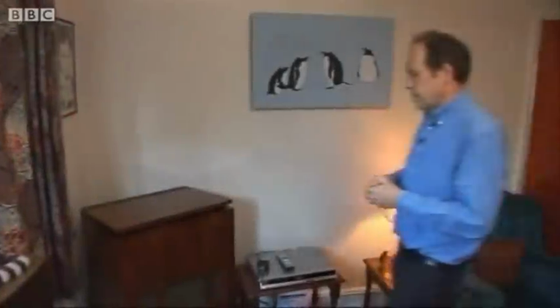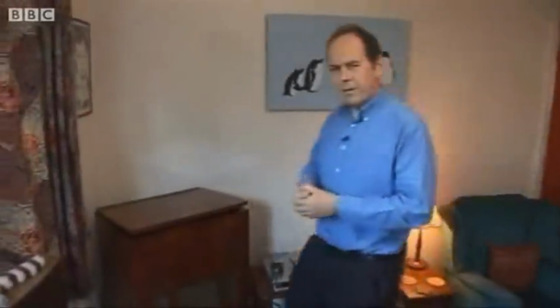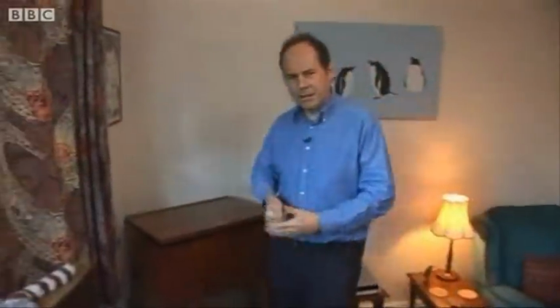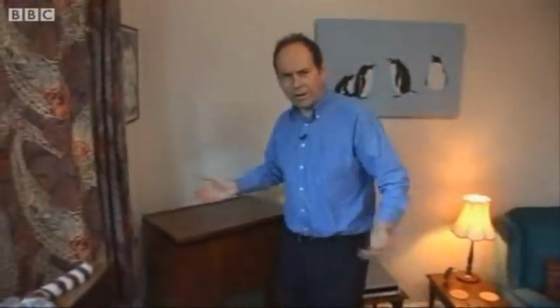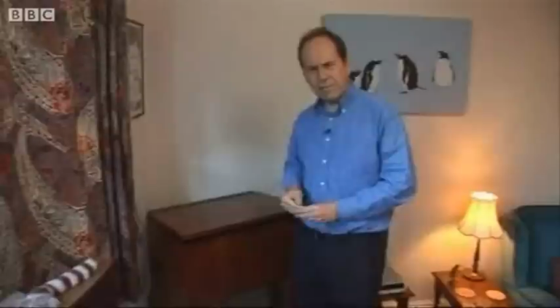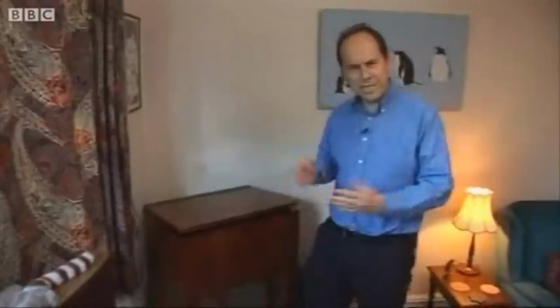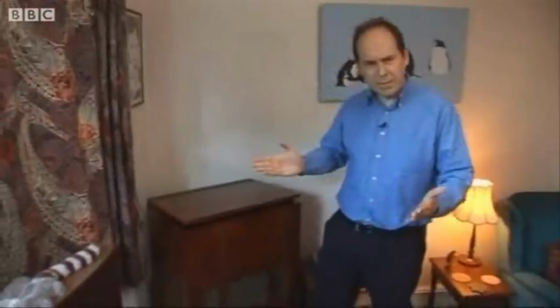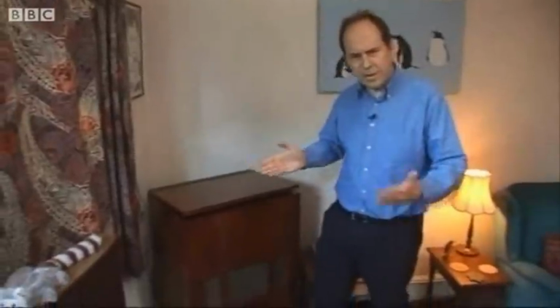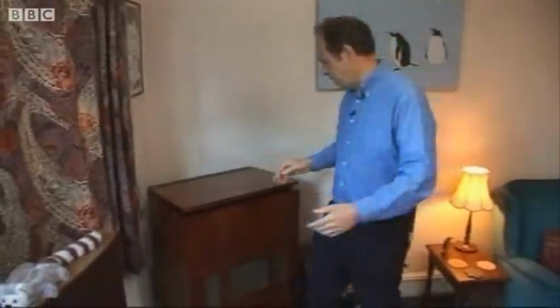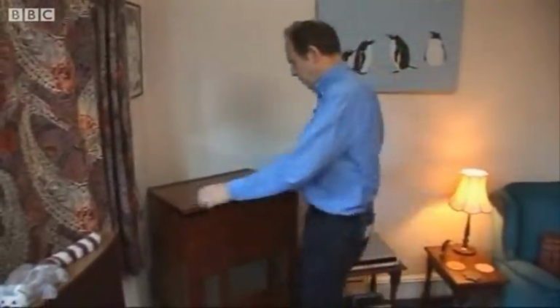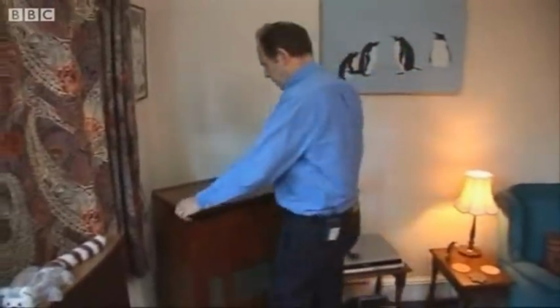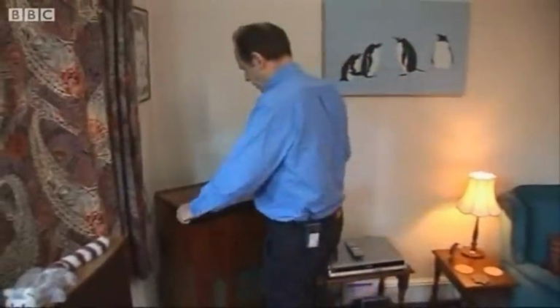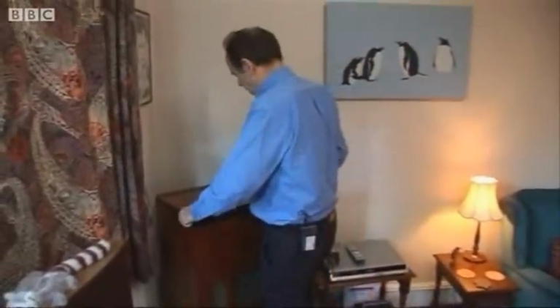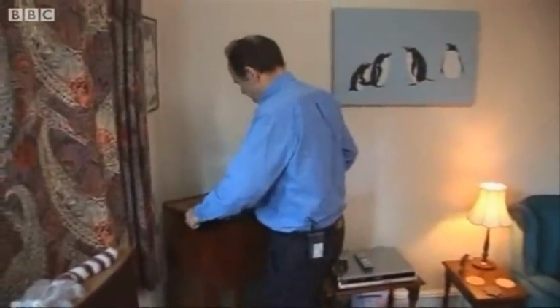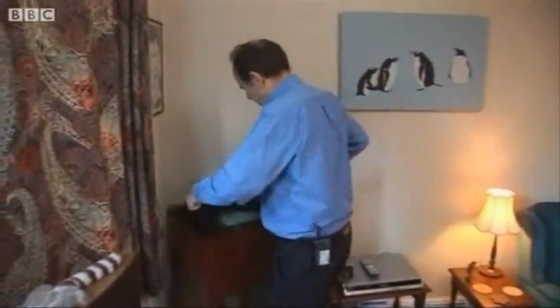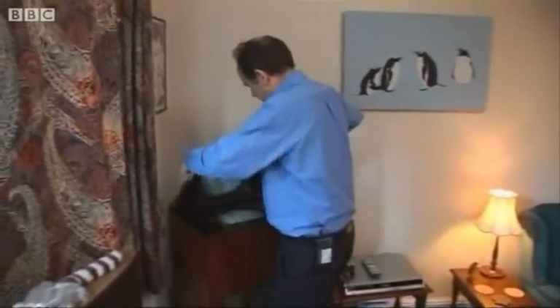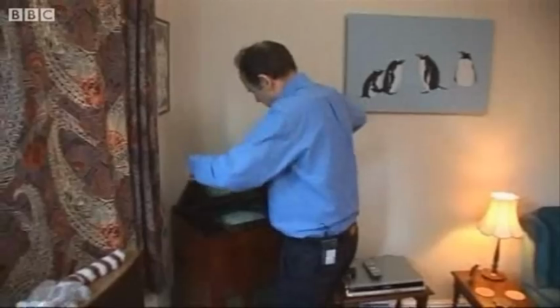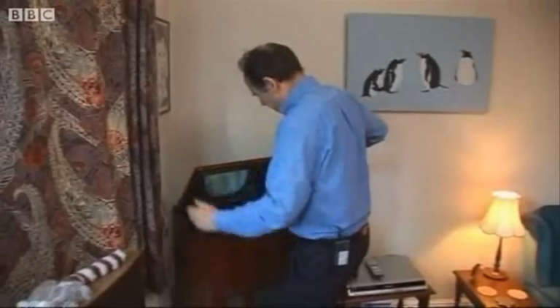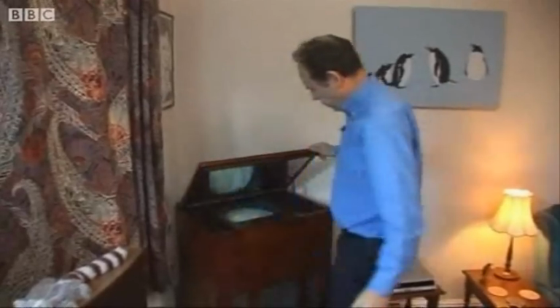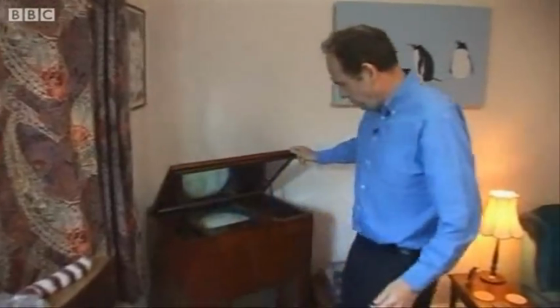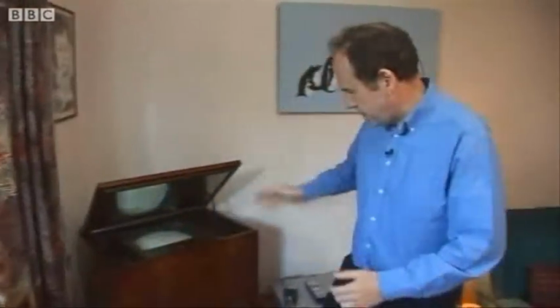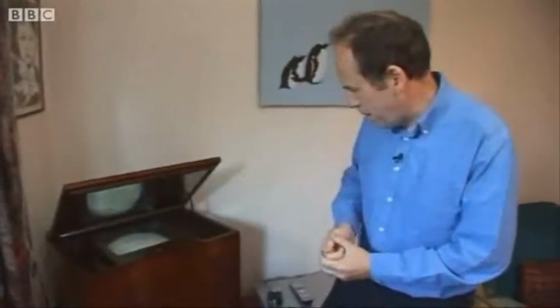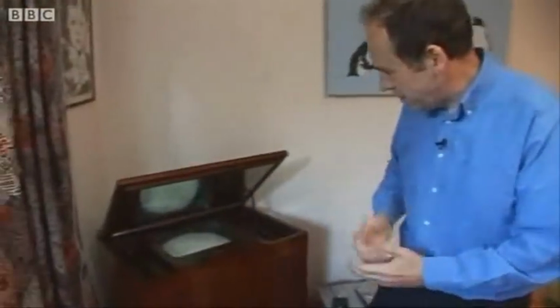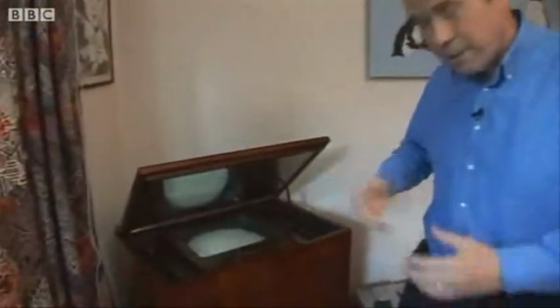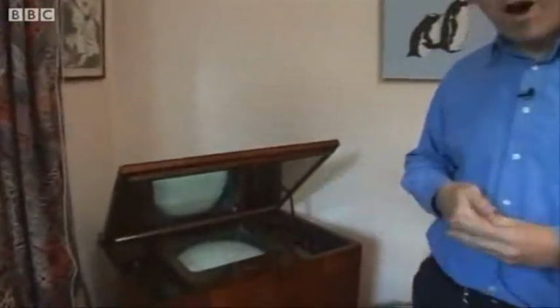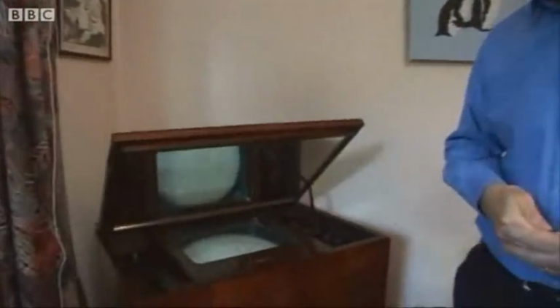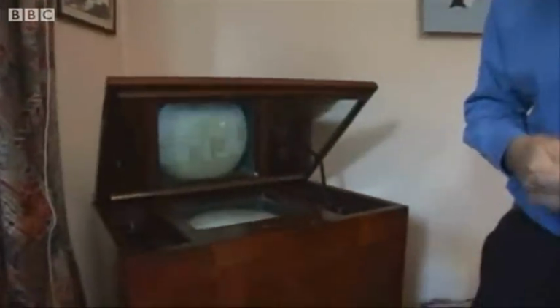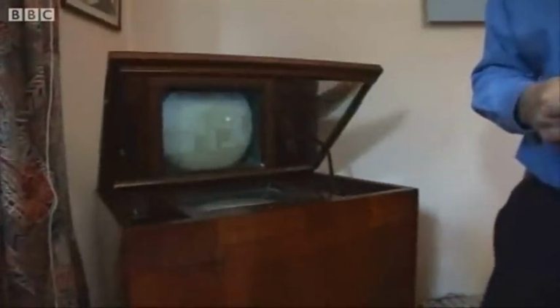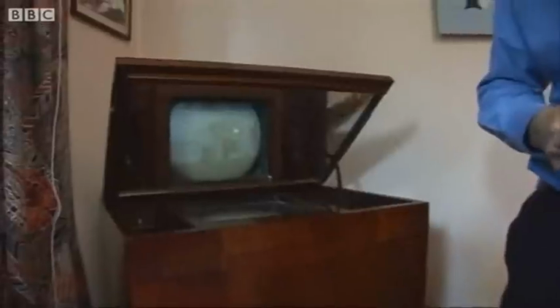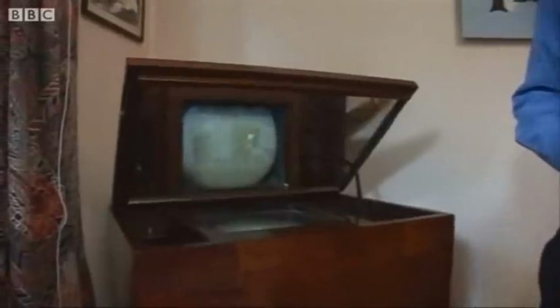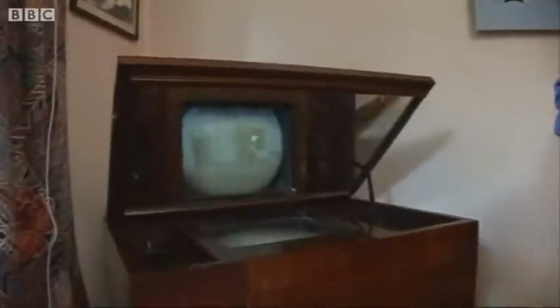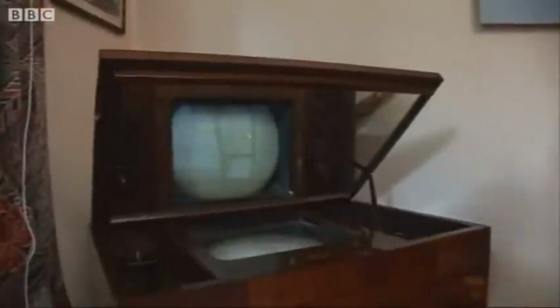It looks like a quite attractive but pretty standard piece of 1930s furniture, but open the lid and you've got what seems to be the oldest working television in a British home.